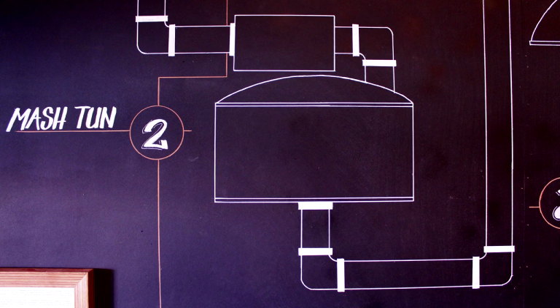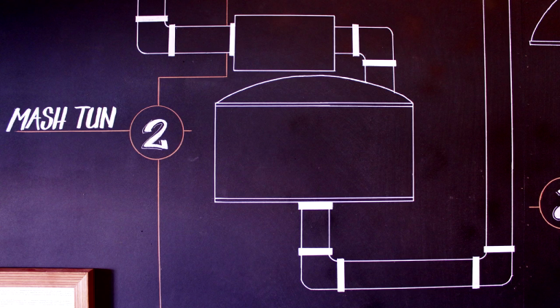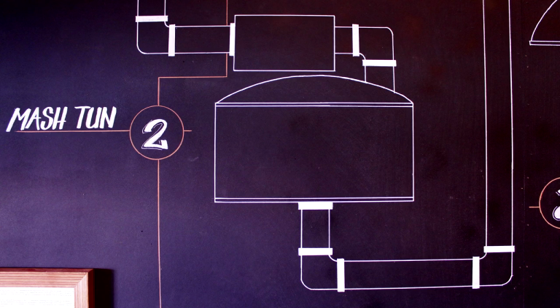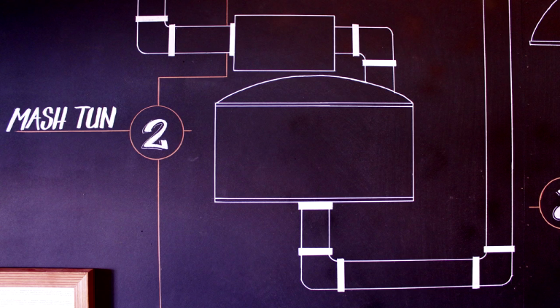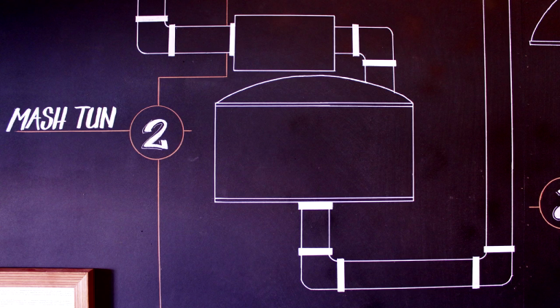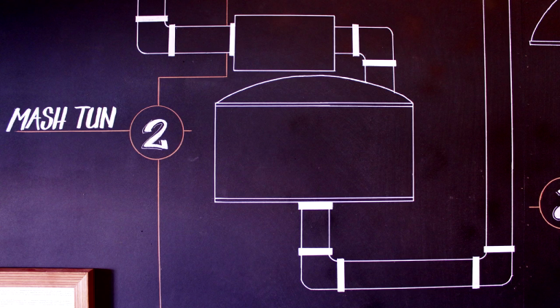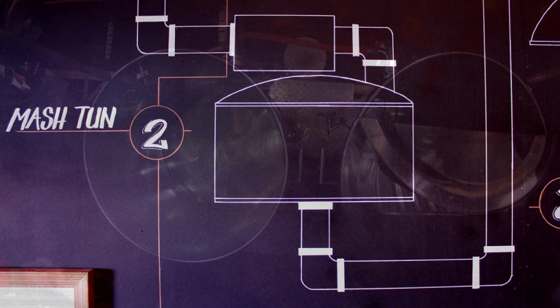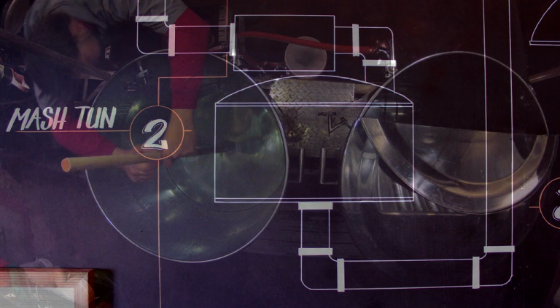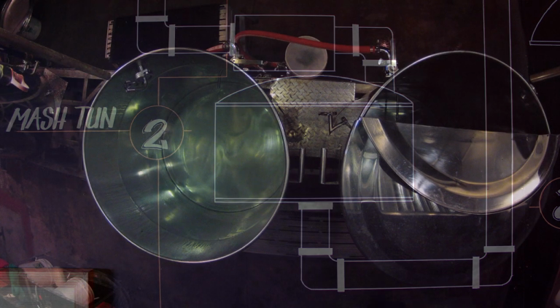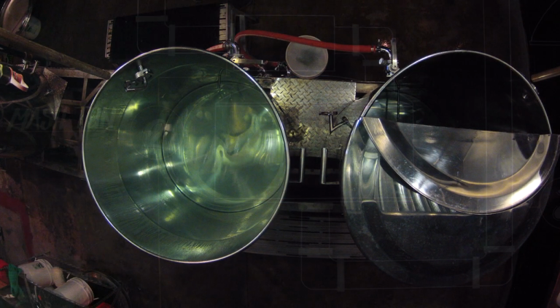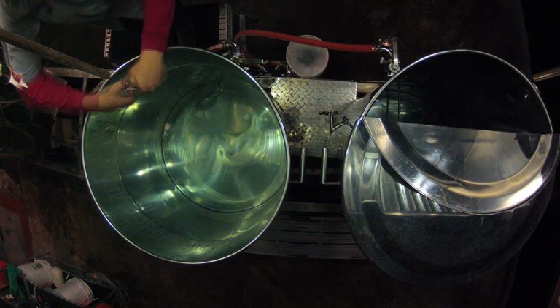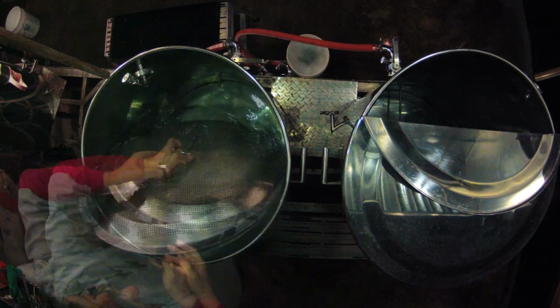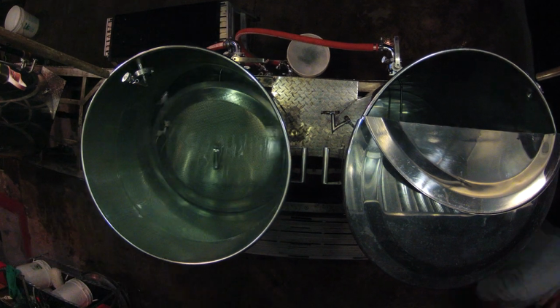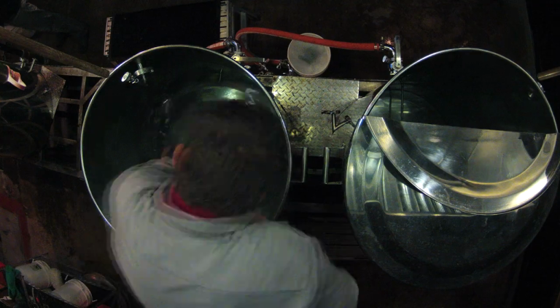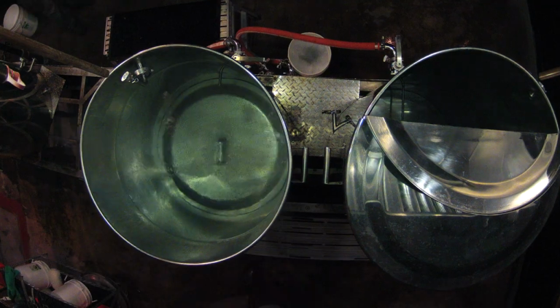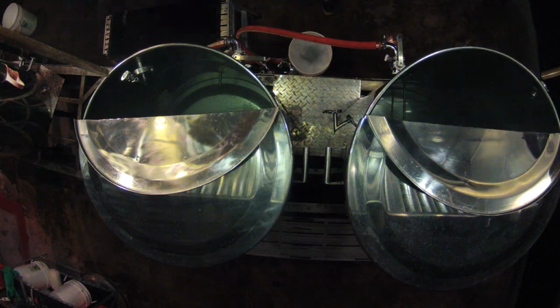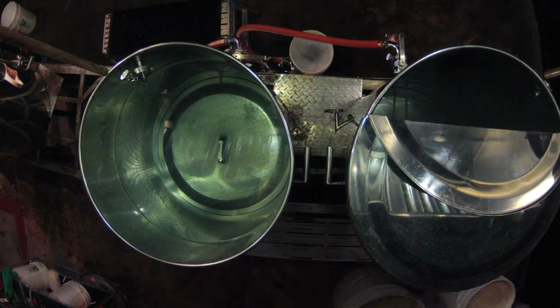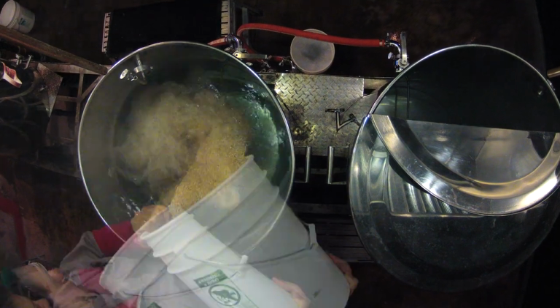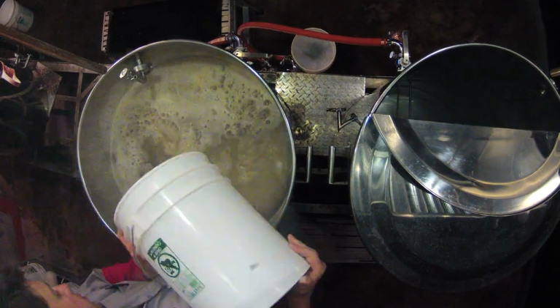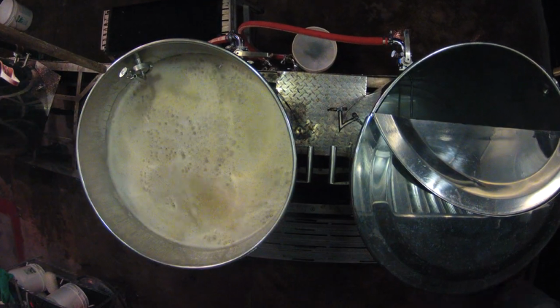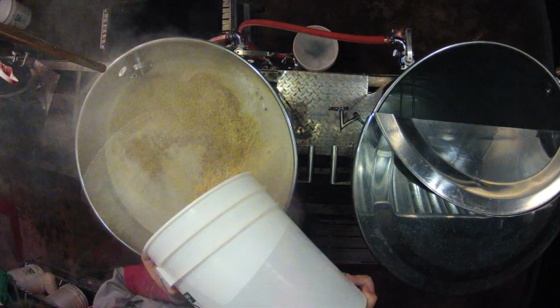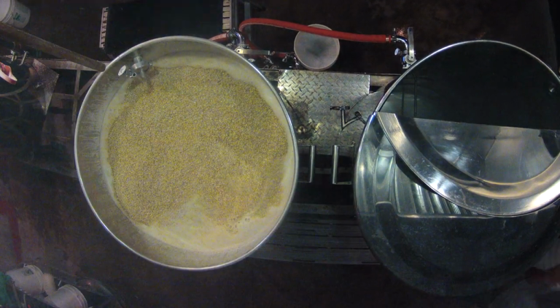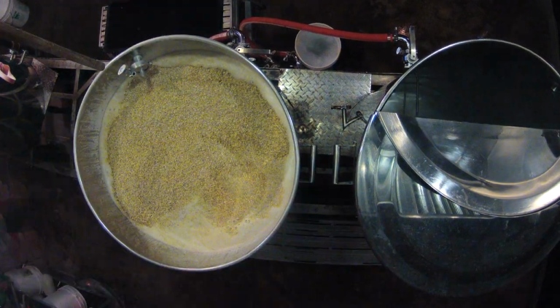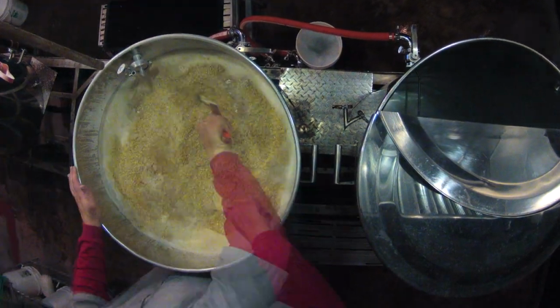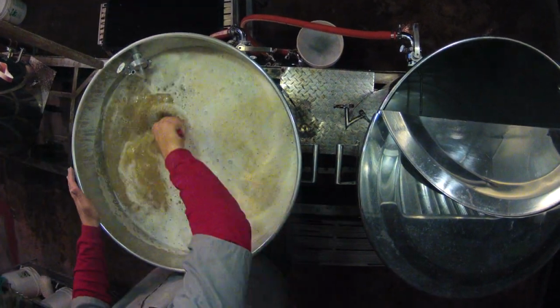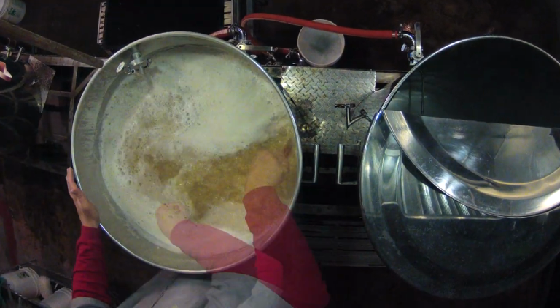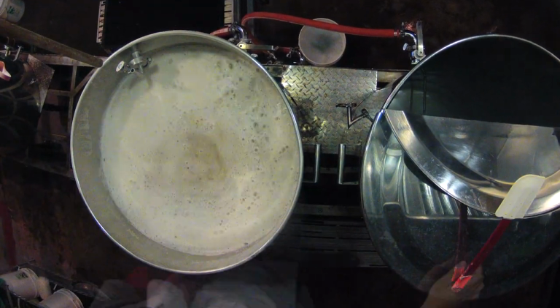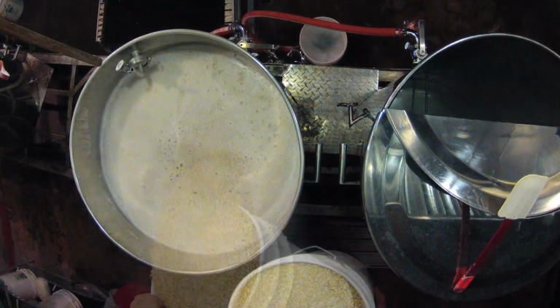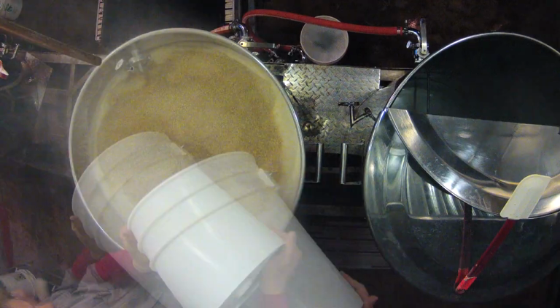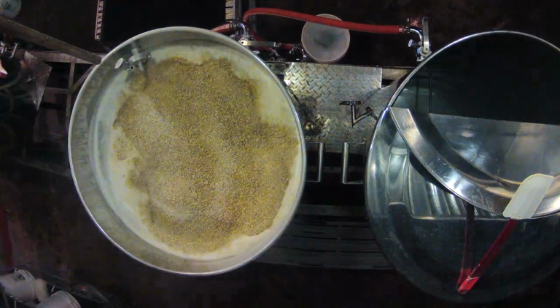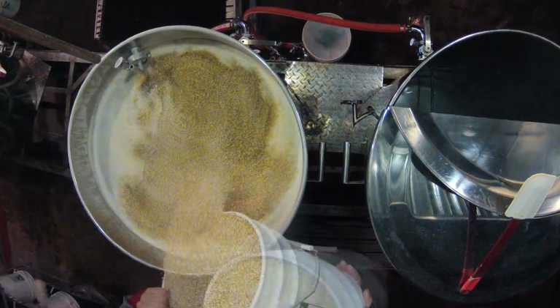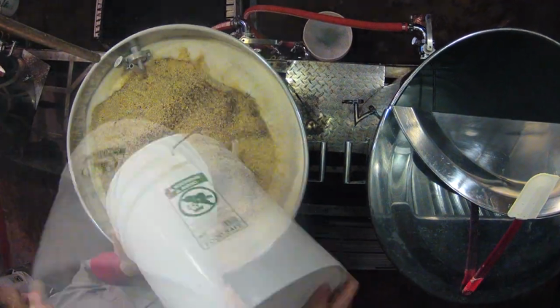Step two: the mash. First, crushed grains are evenly added to hot water where they will steep, similar to making a cup of tea. This is called the dough-in.